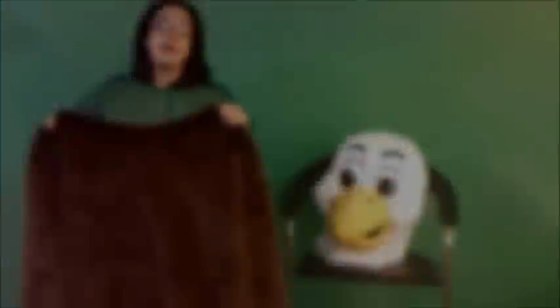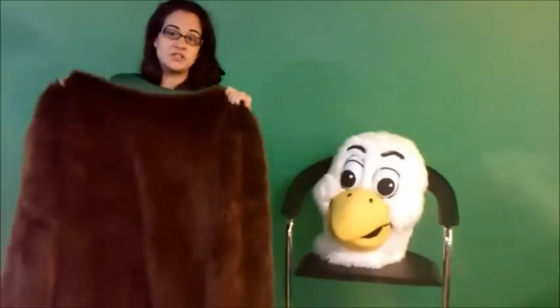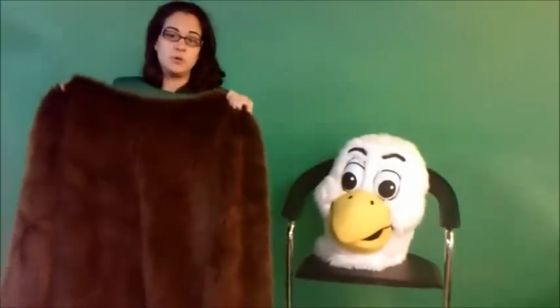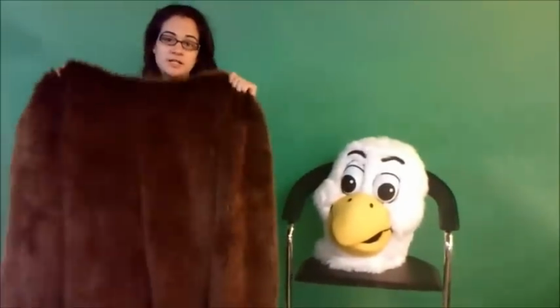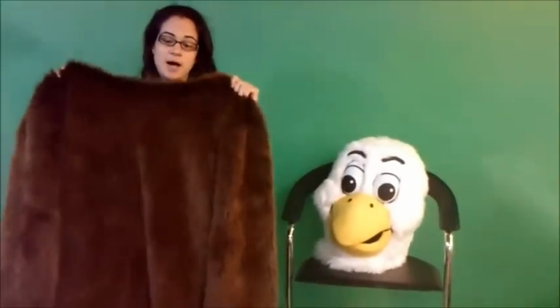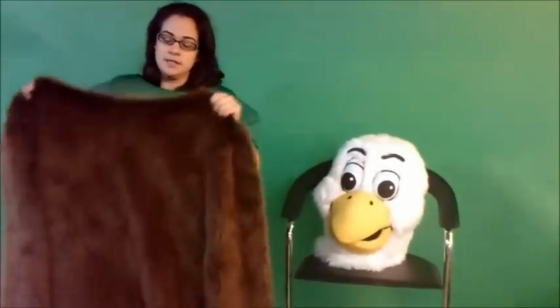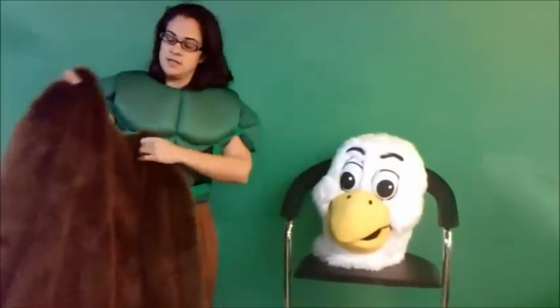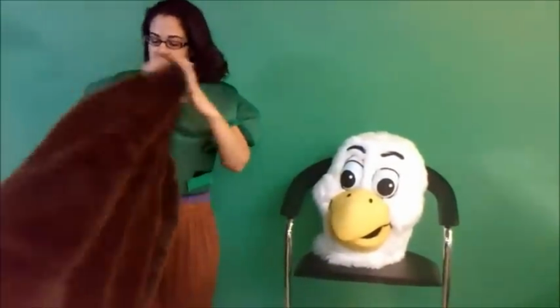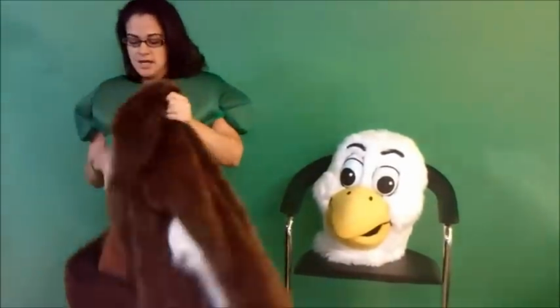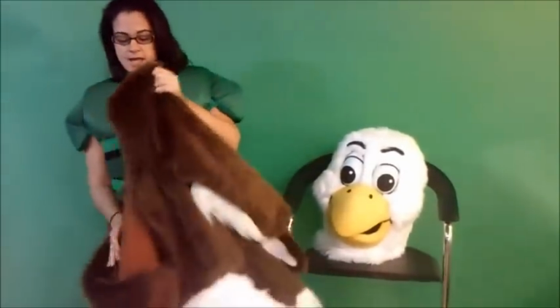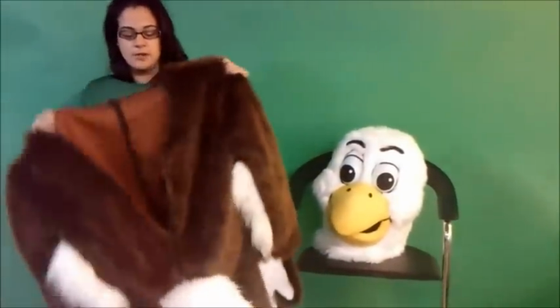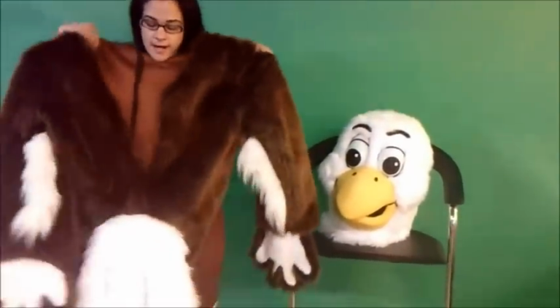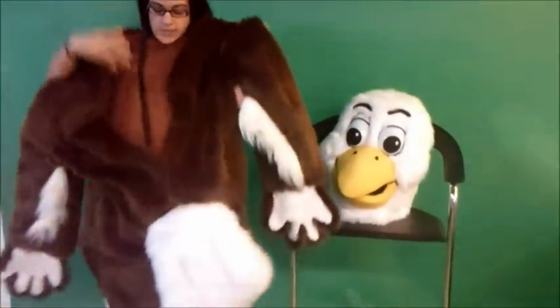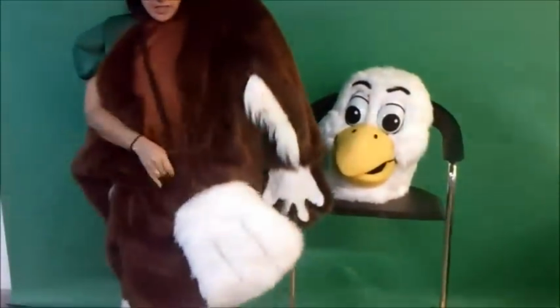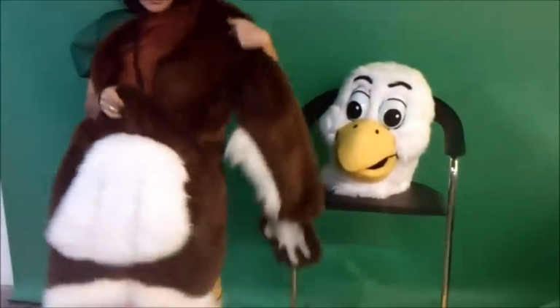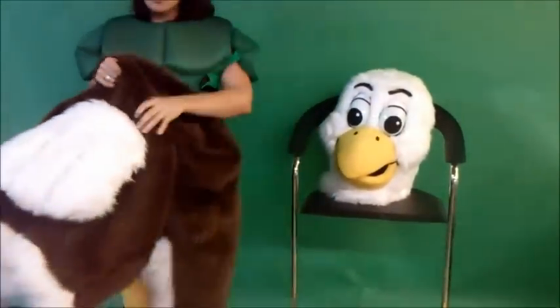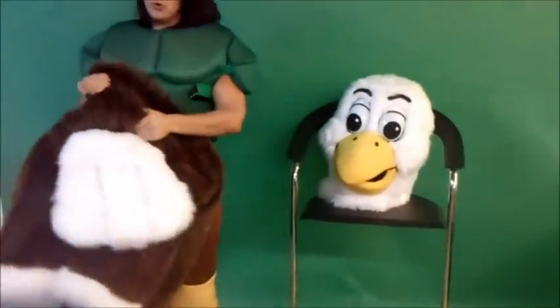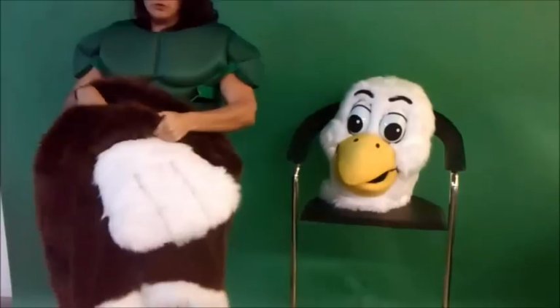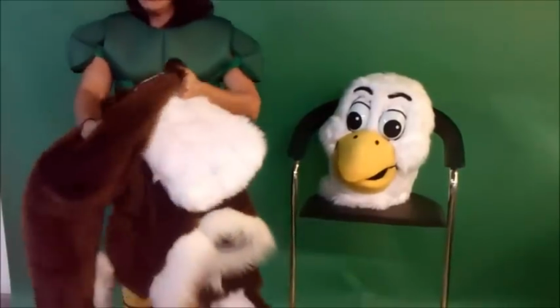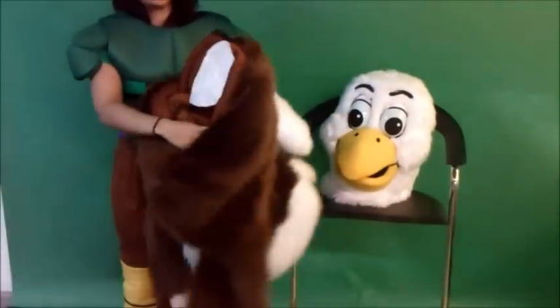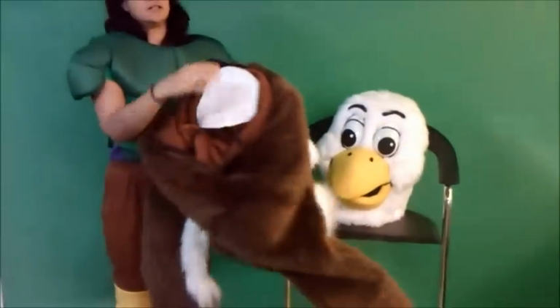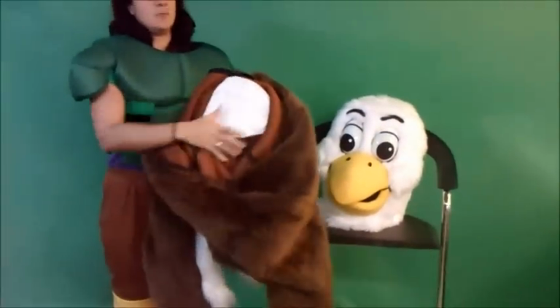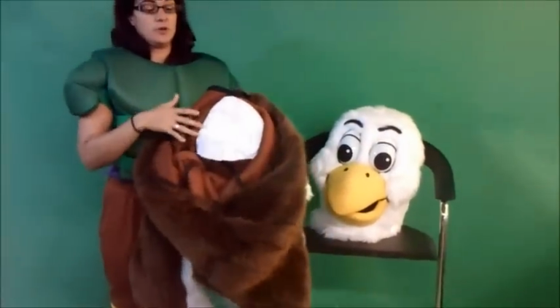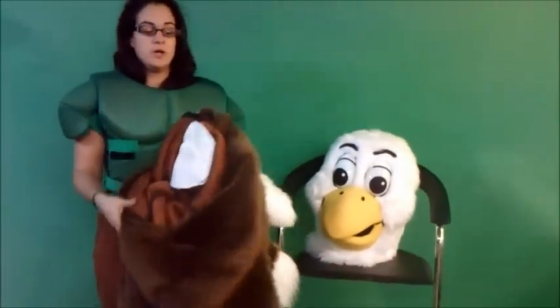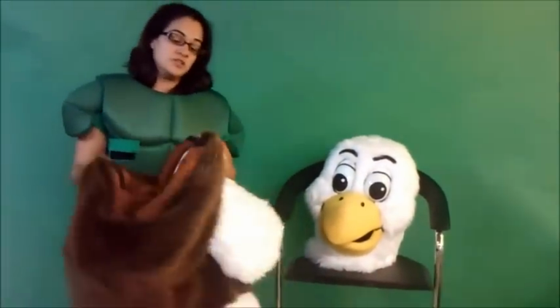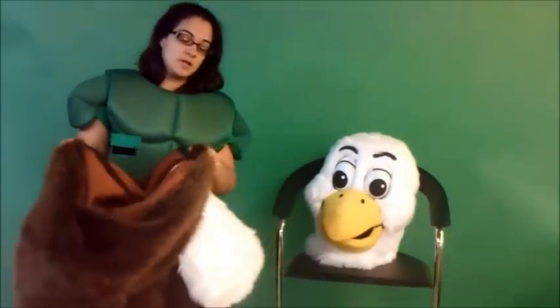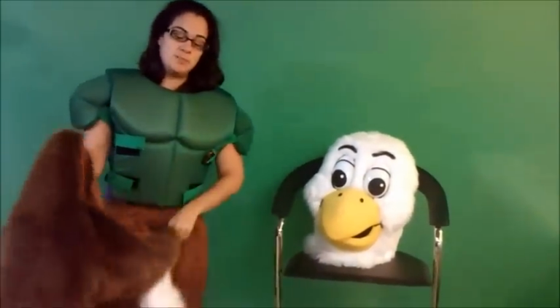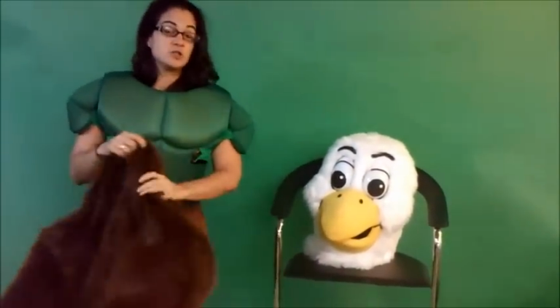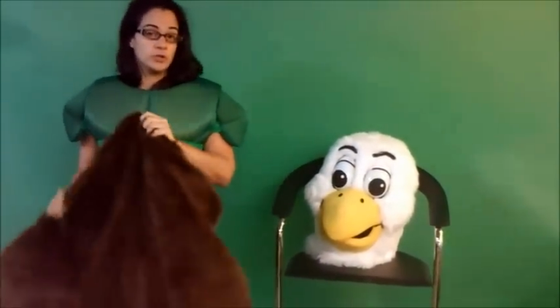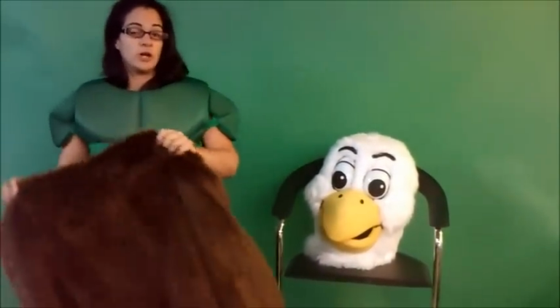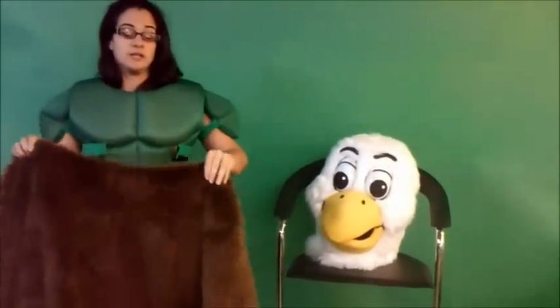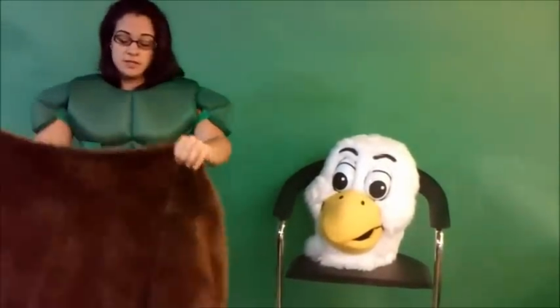And the last thing you put on is the body. As you see, it's got a tail on the back. This tail is removable so if you want to wash it, it does come on velcro. The zipper is in the back so you will need a little help getting dressed.